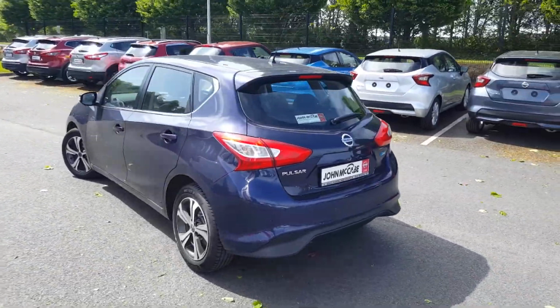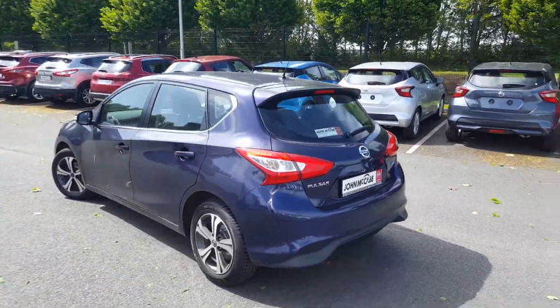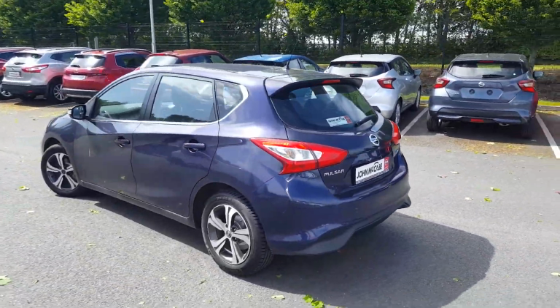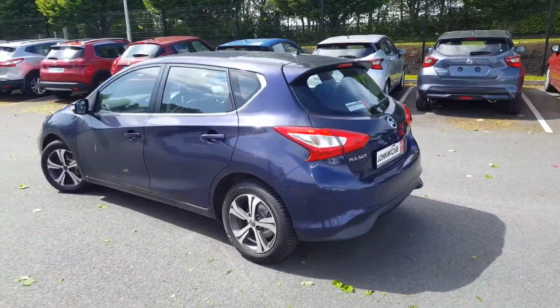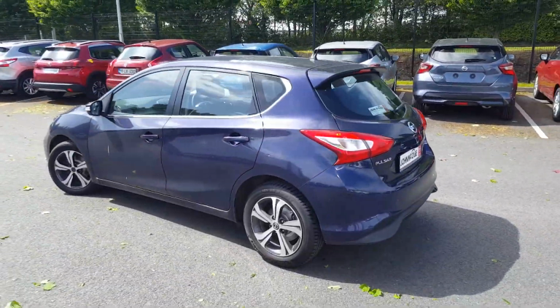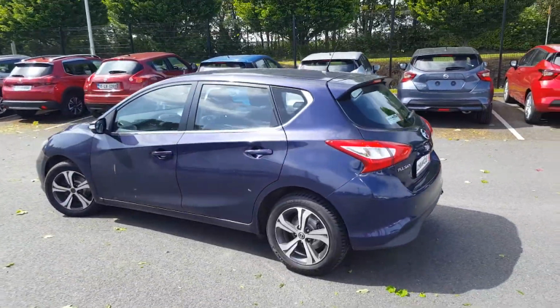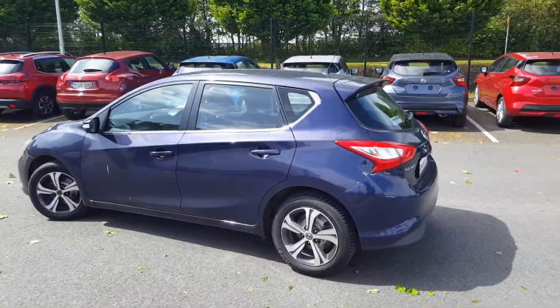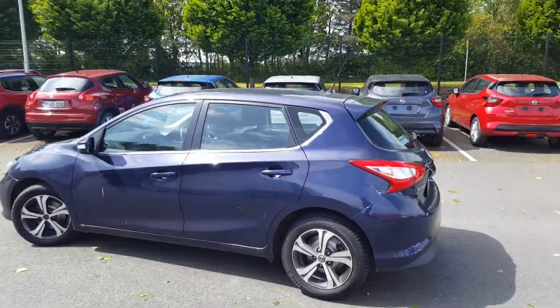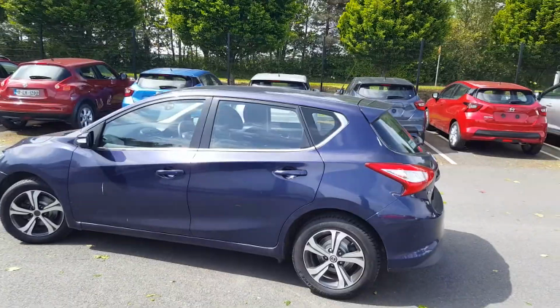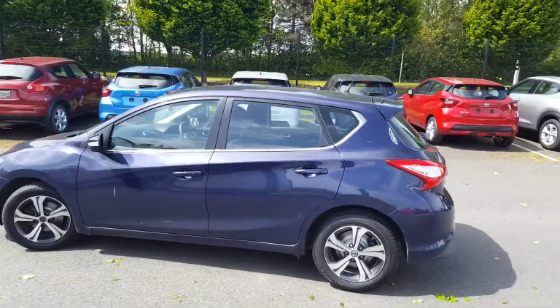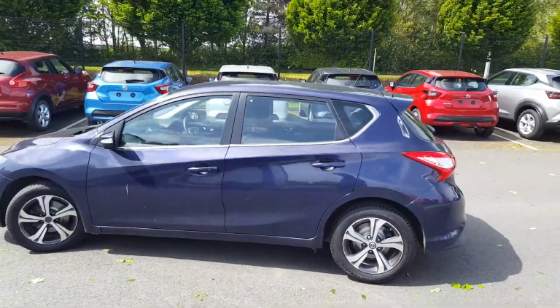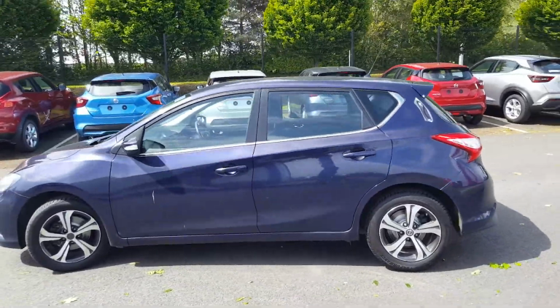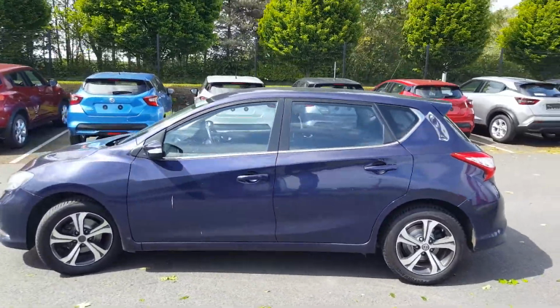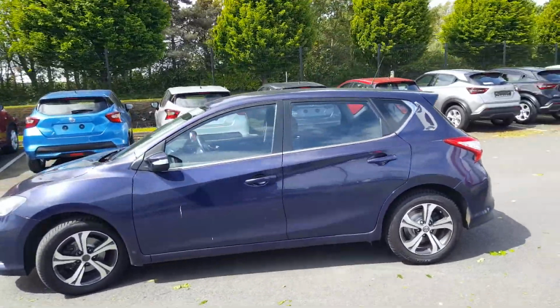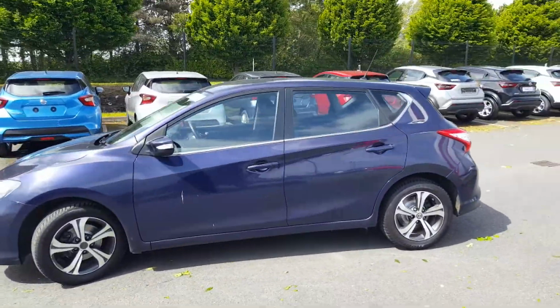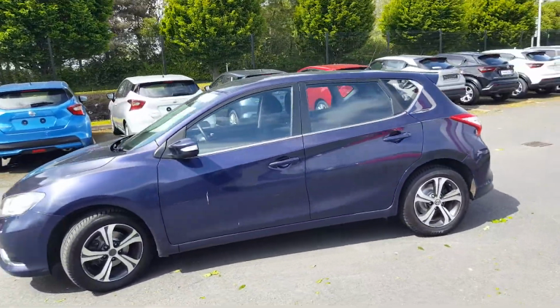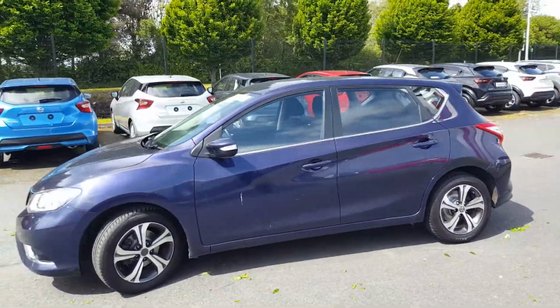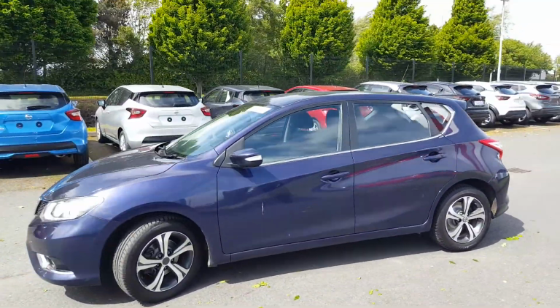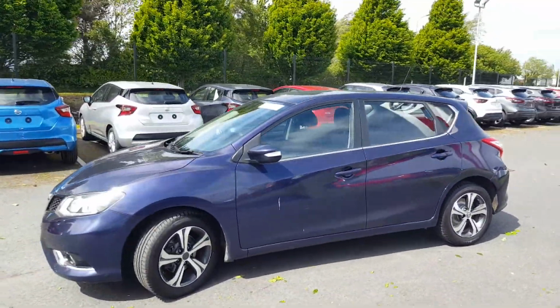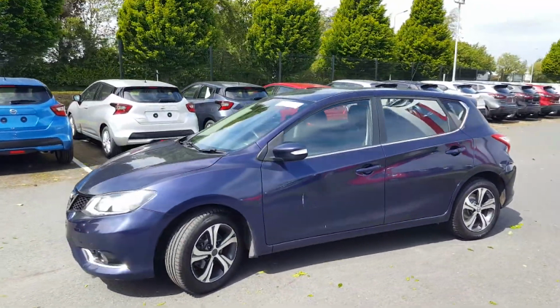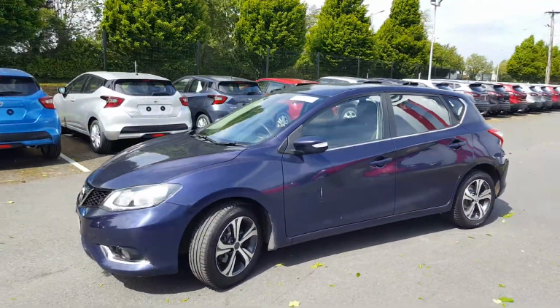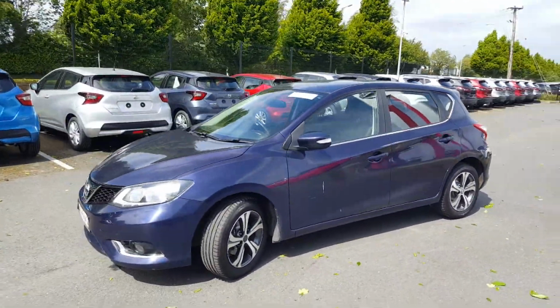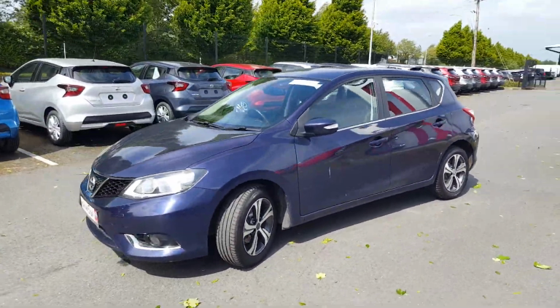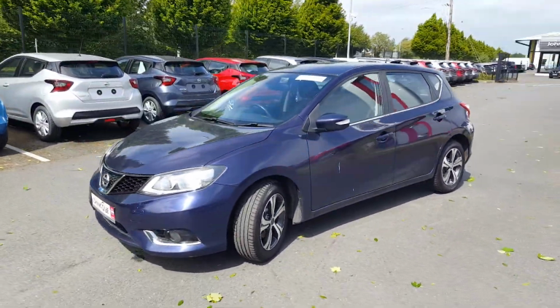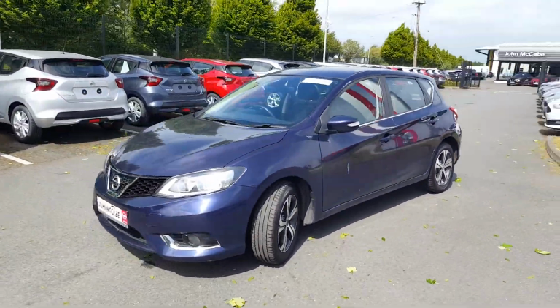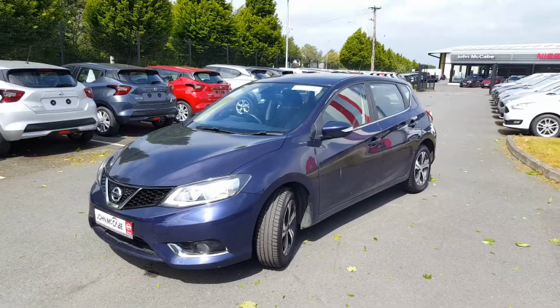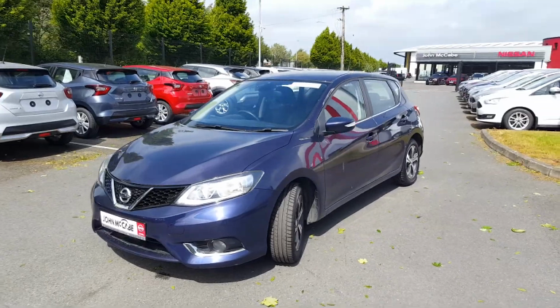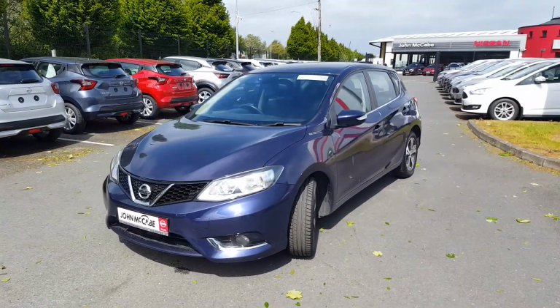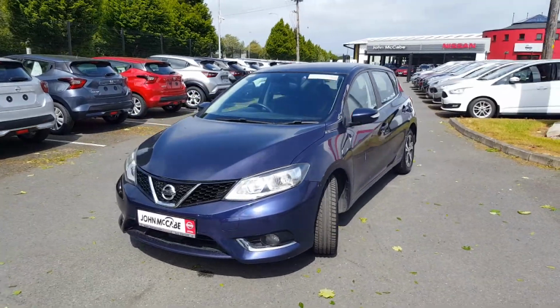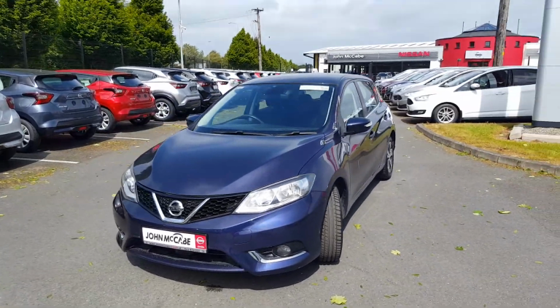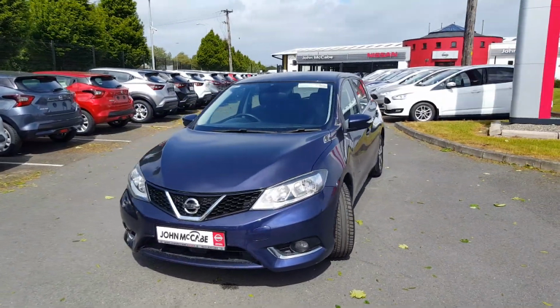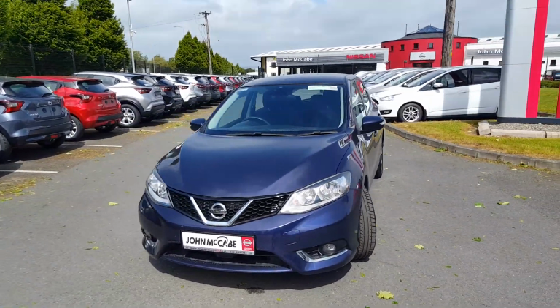We have 16-inch five-spoke two-tone alloy wheels, chrome all around the windows, and a nice black cloth interior. The vehicle is fully serviced with four new tires.